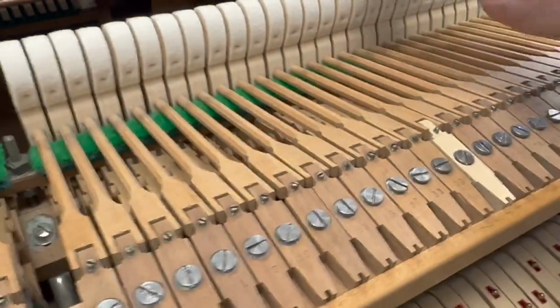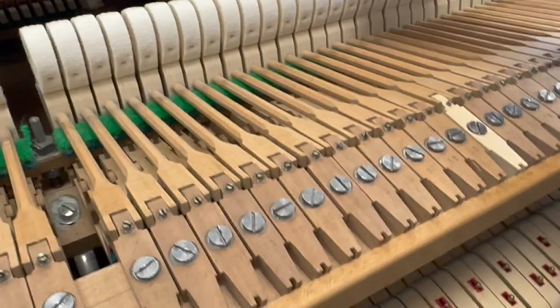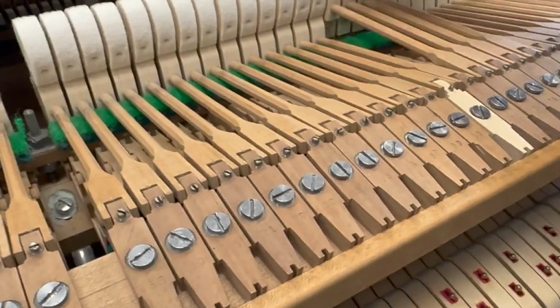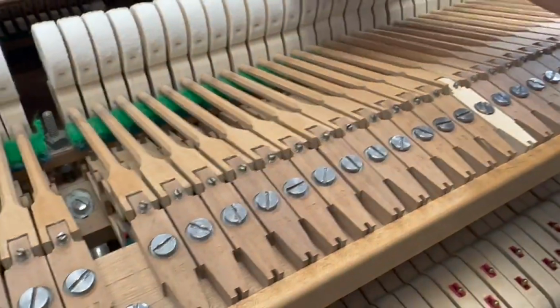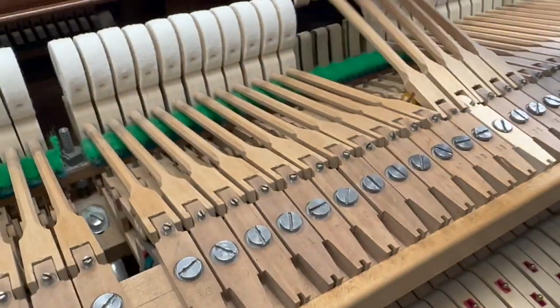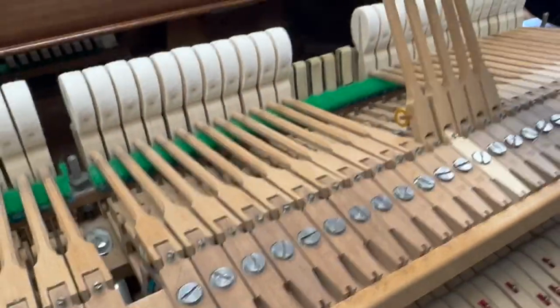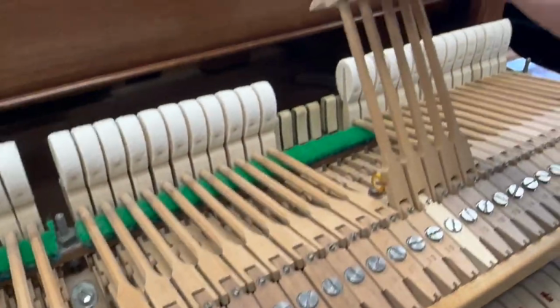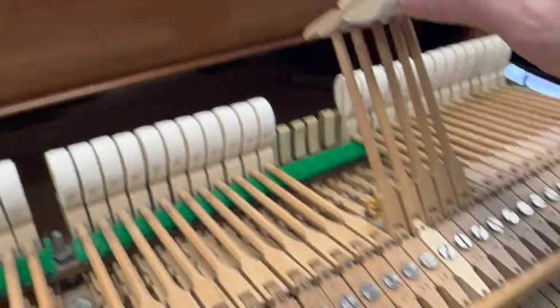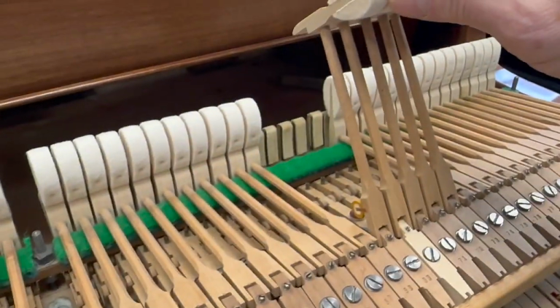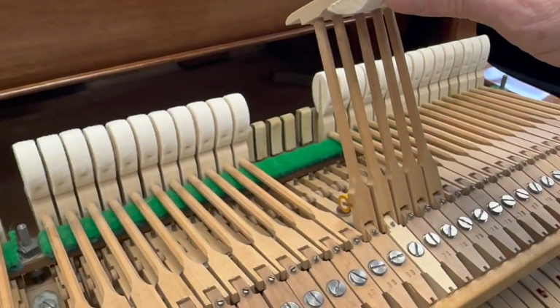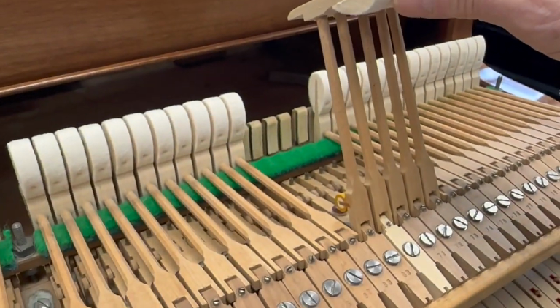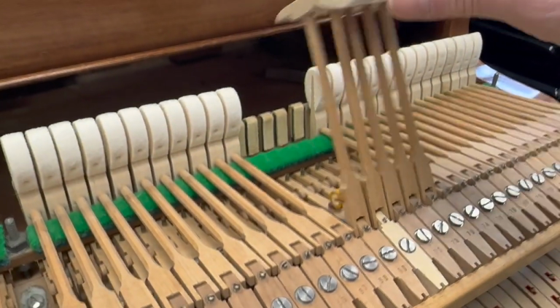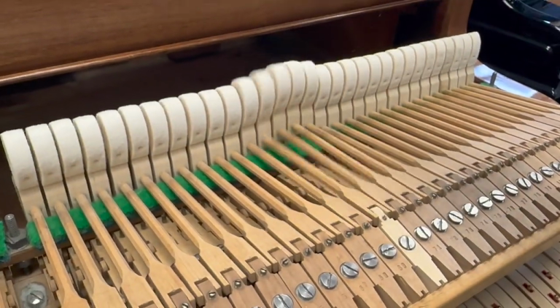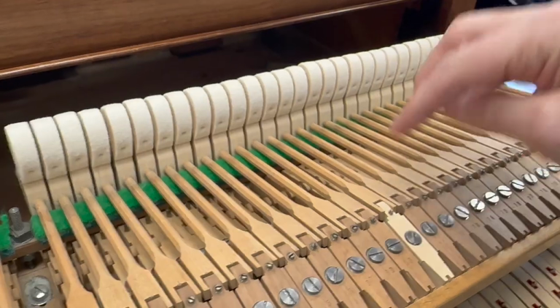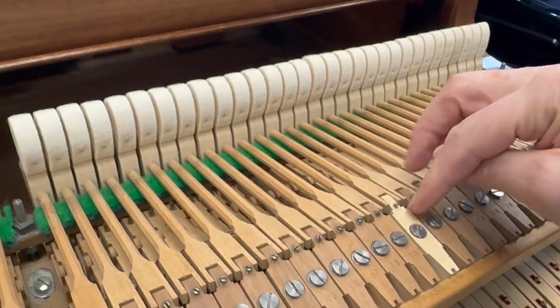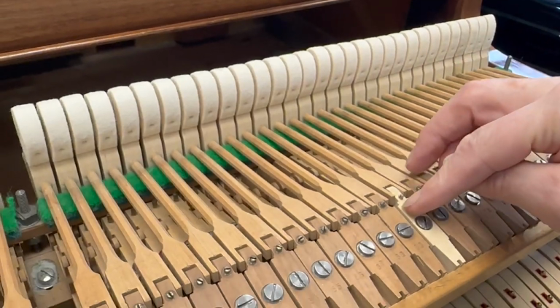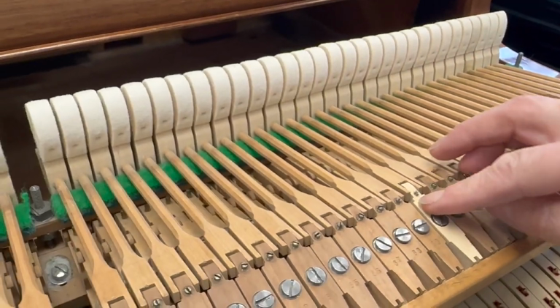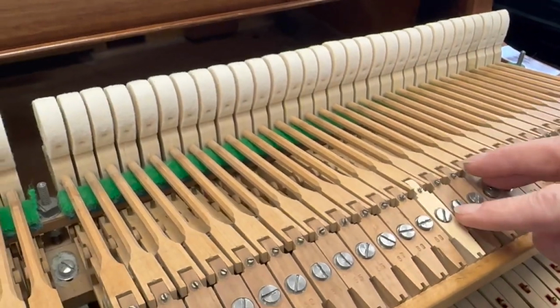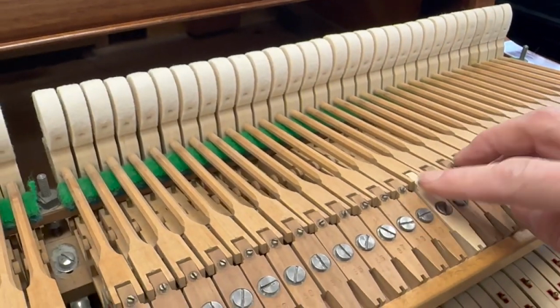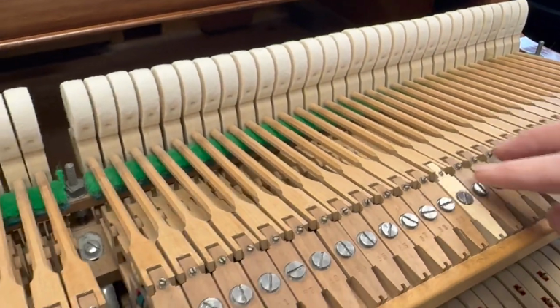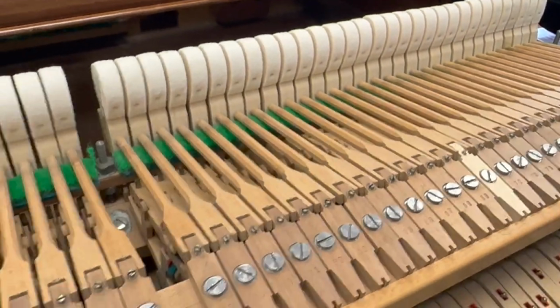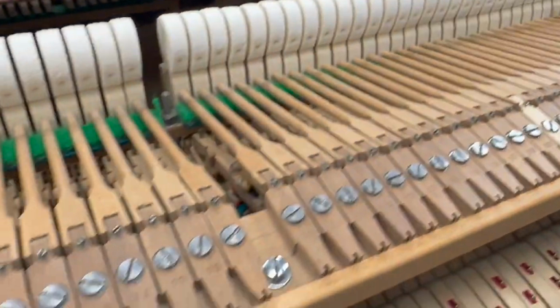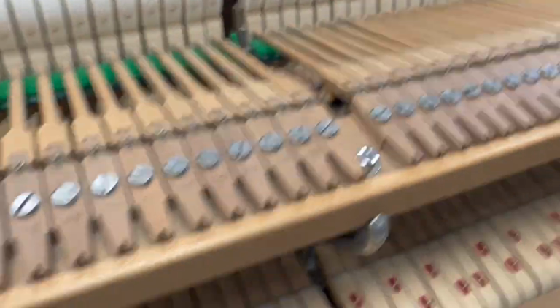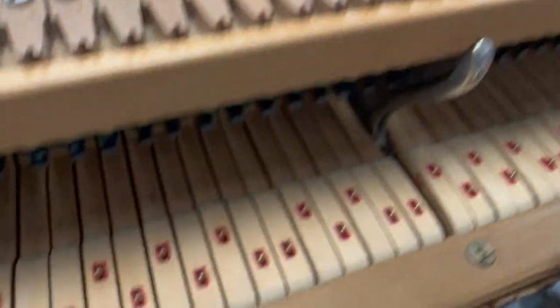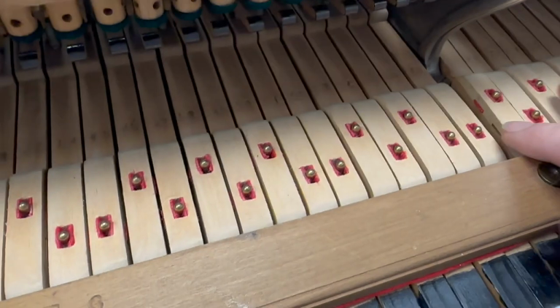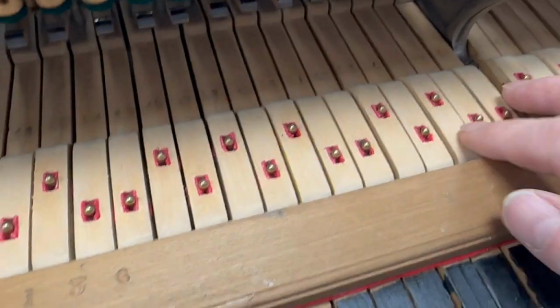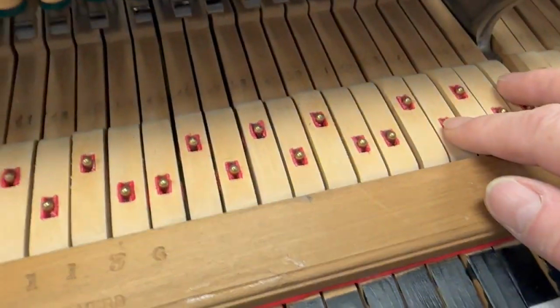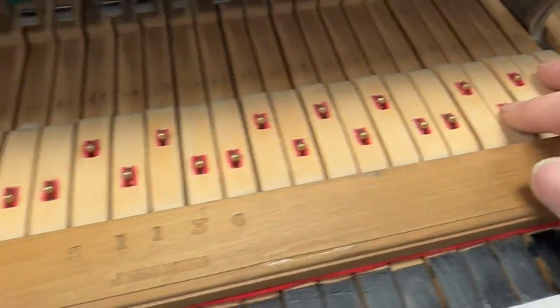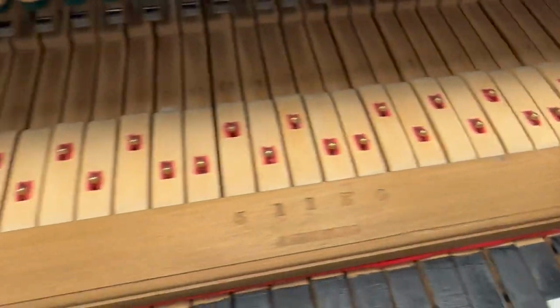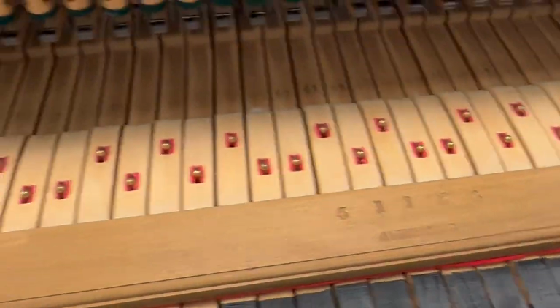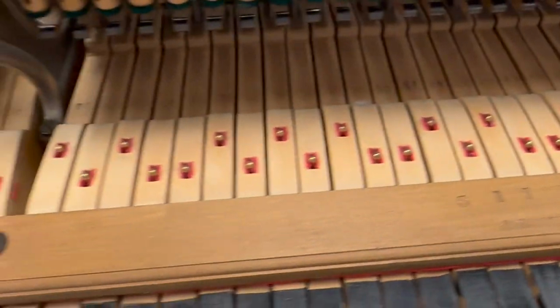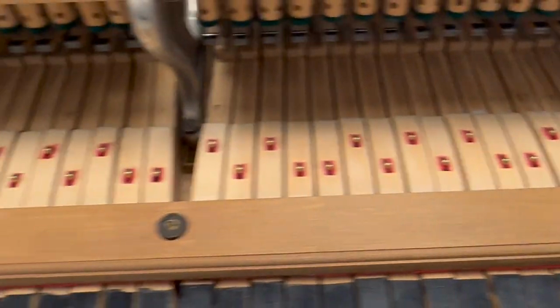When I try the swing test — if I lift them all up, you'll notice the one that is a bit slower. So that needs to be lubricated. Not much to do really. This balance rail needs lubricating; we do that with talc, a dry lubricant.